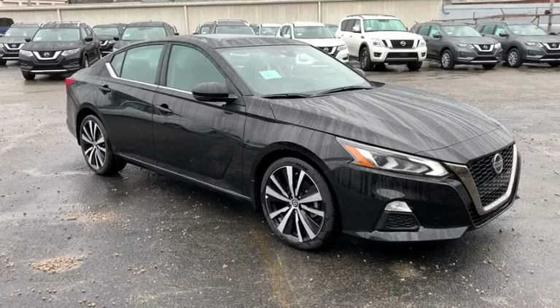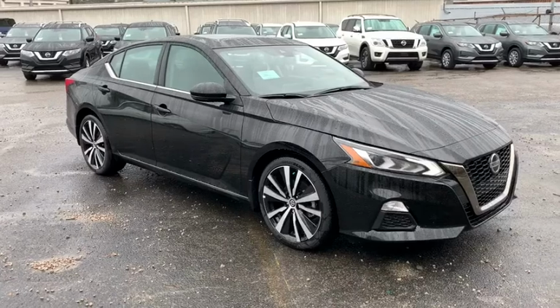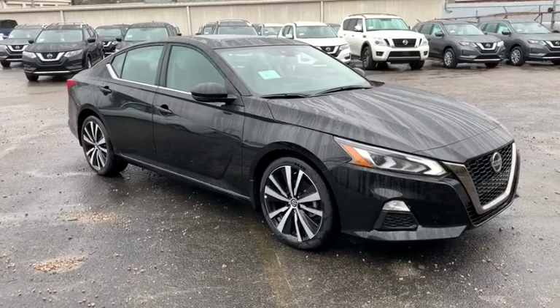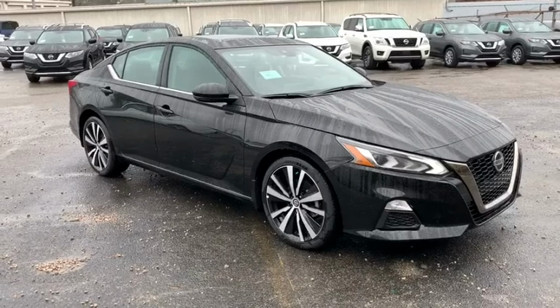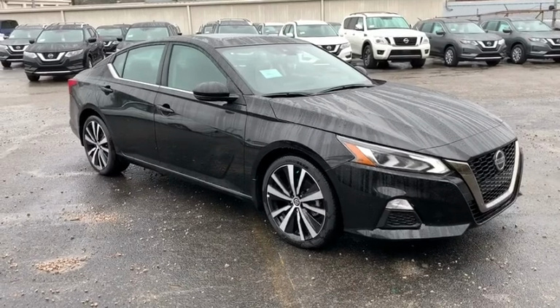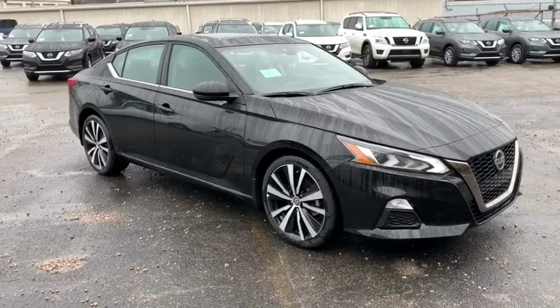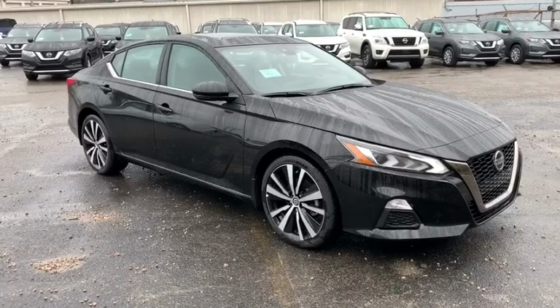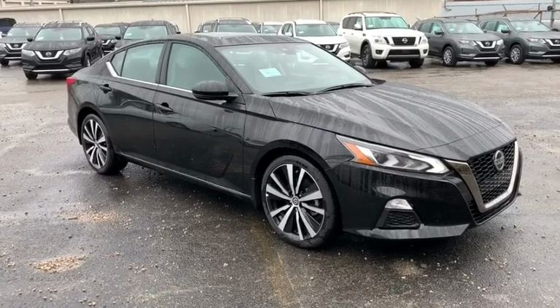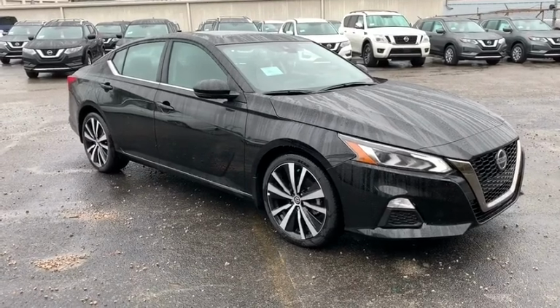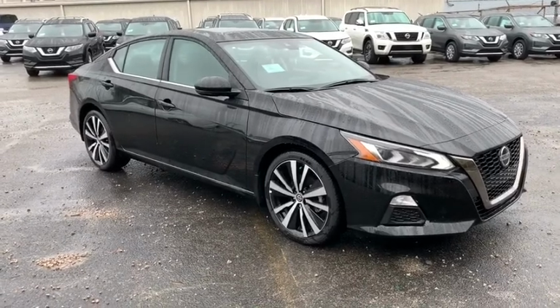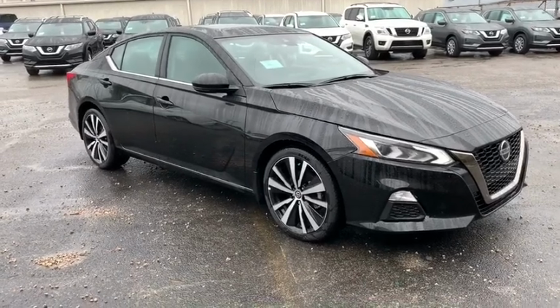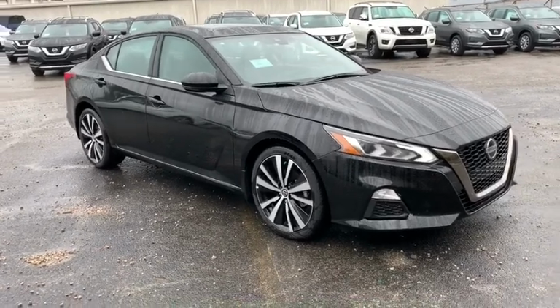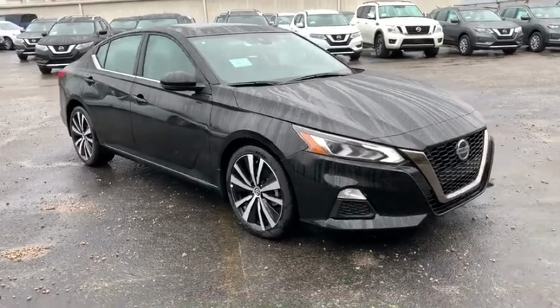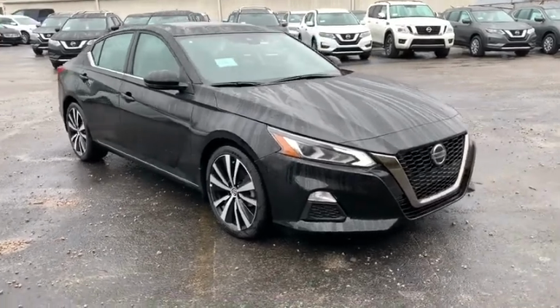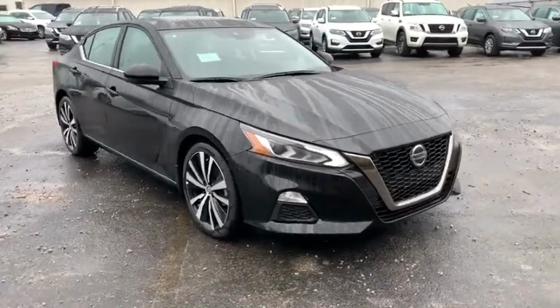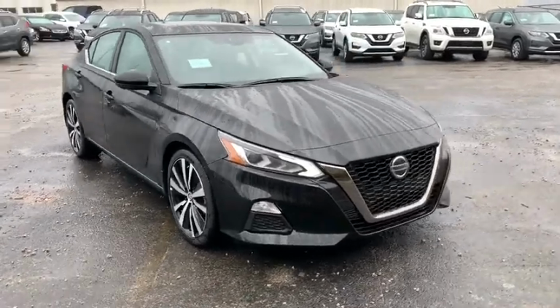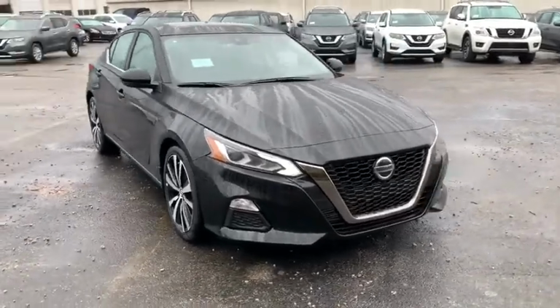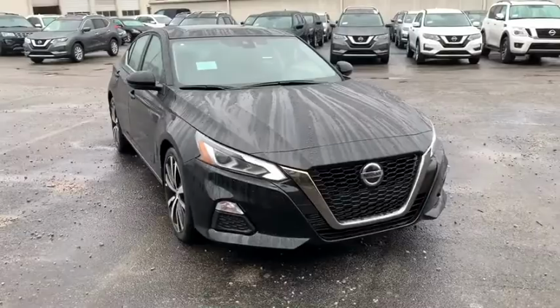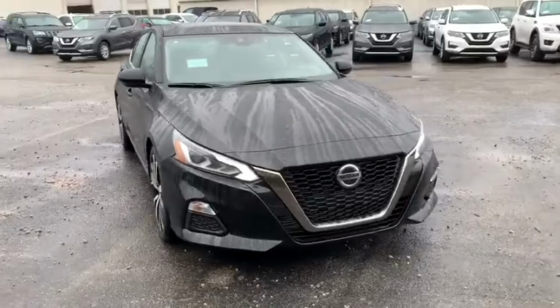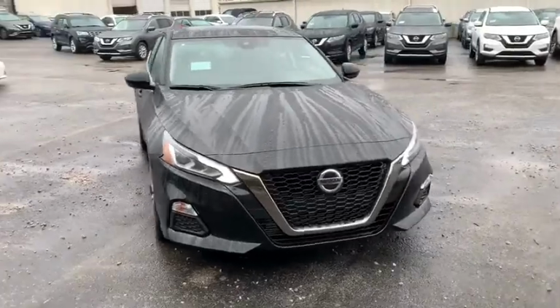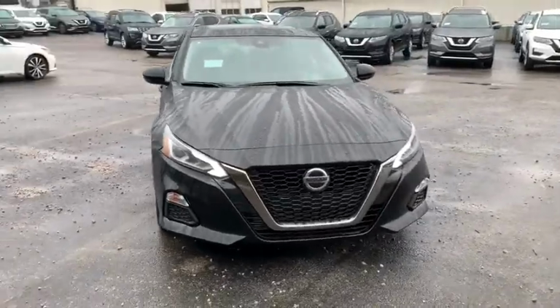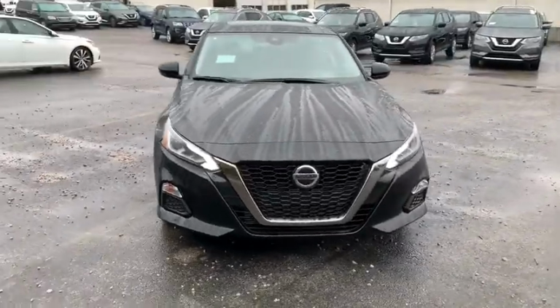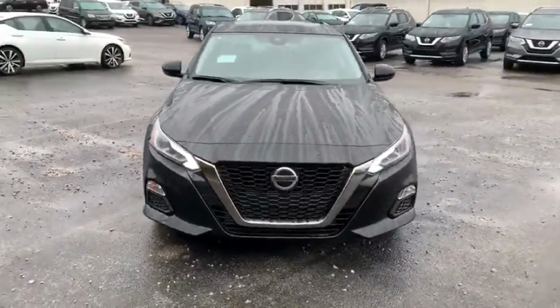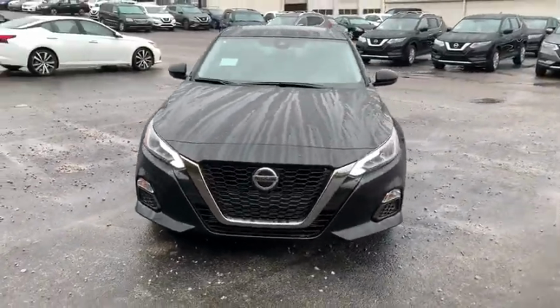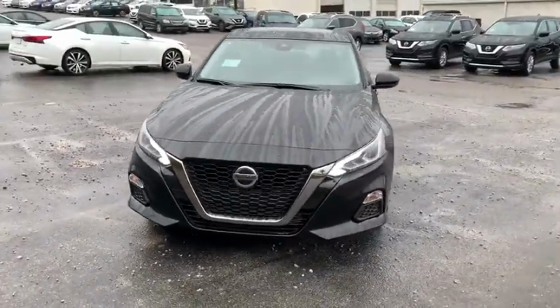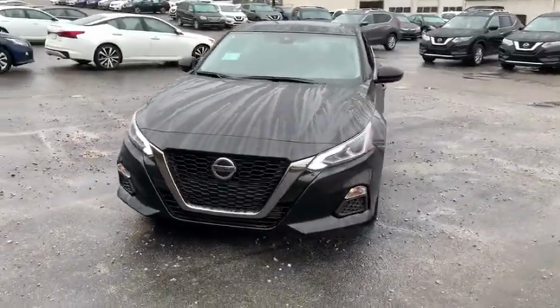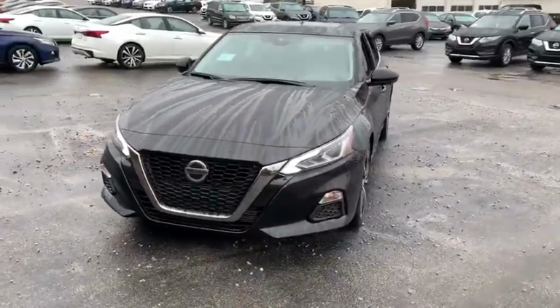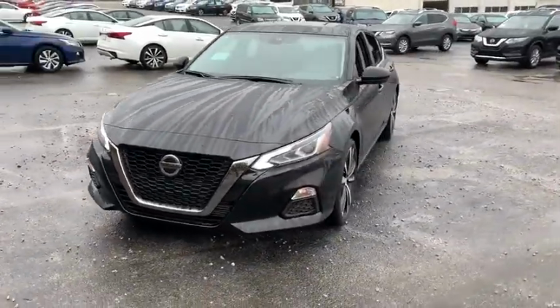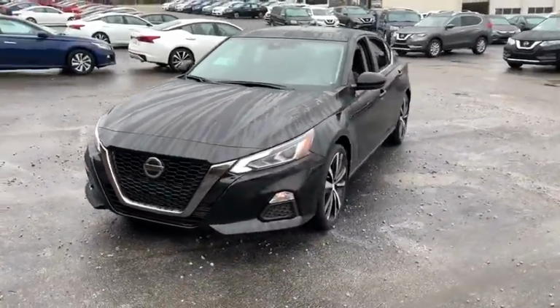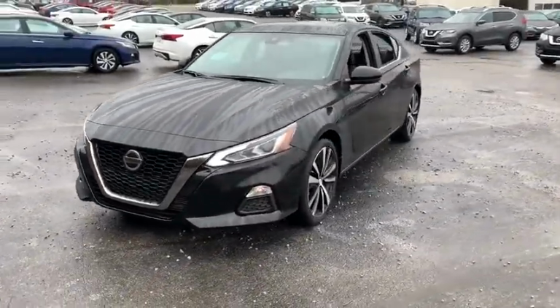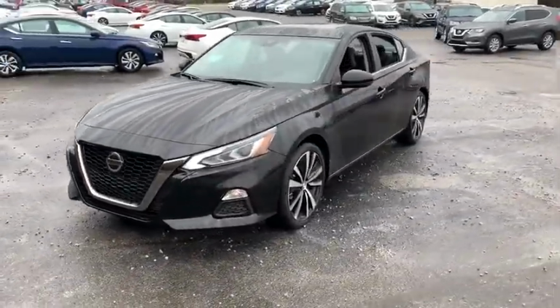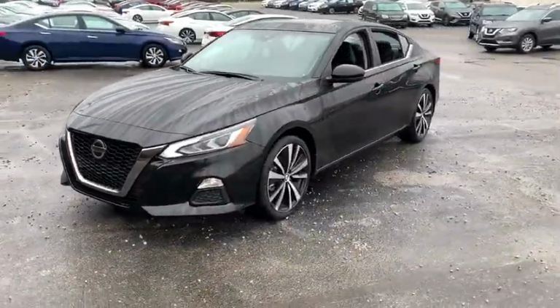Come test drive the 2020 Nissan Altima. The Nissan Altima offers advanced features to make life easier, and most of the features come standard.